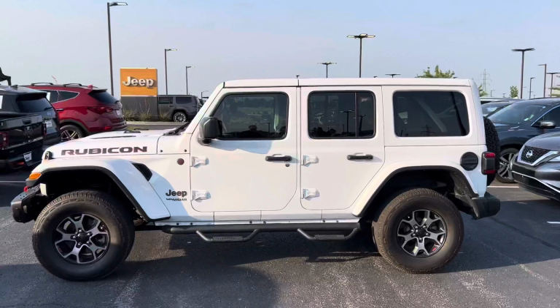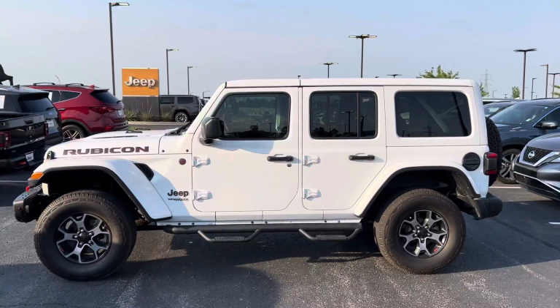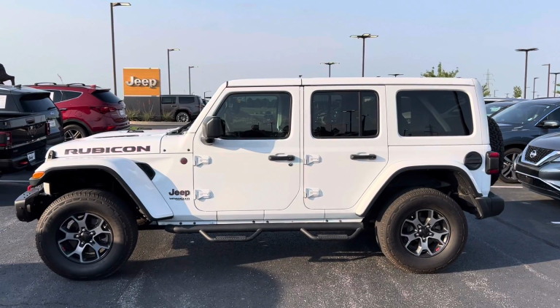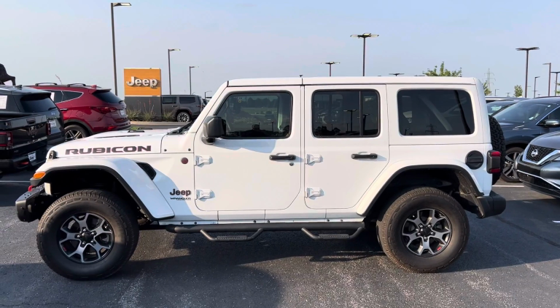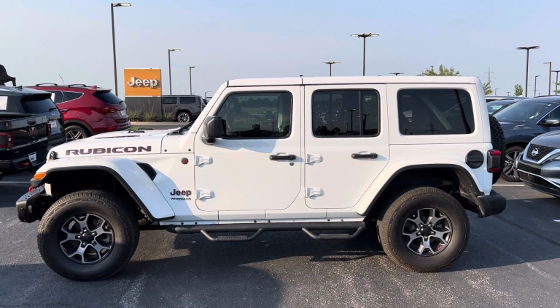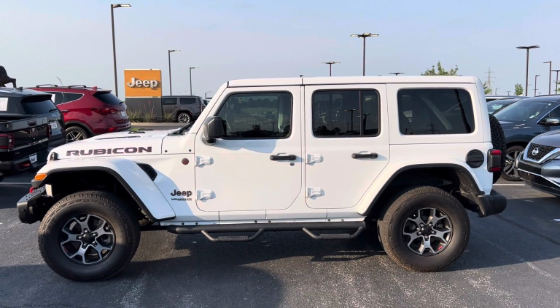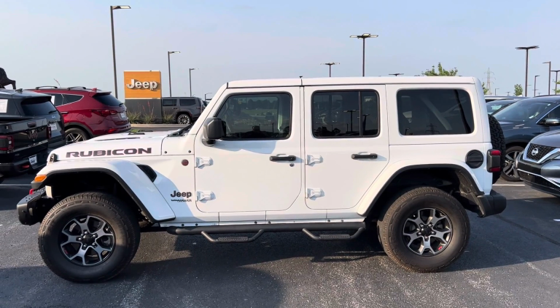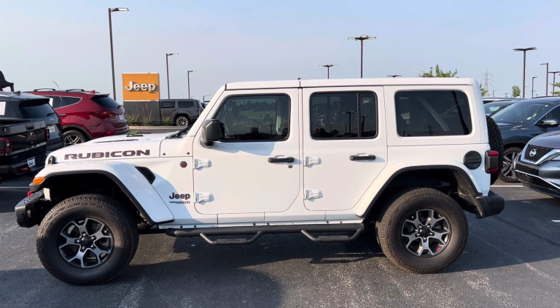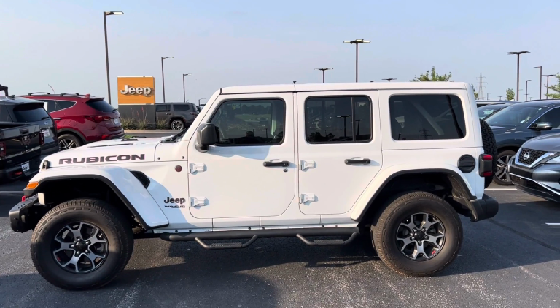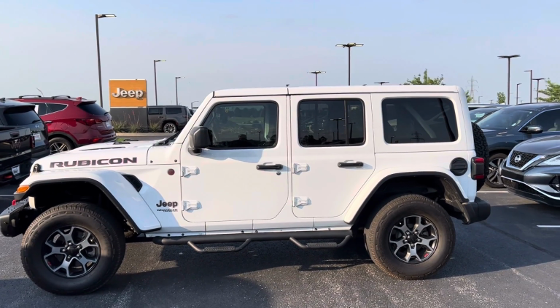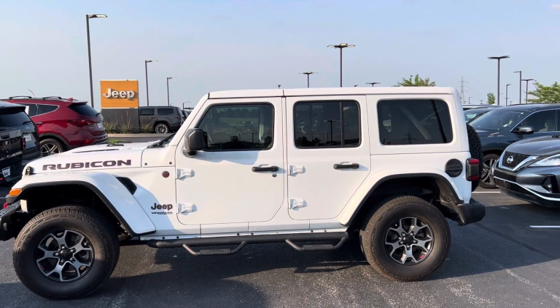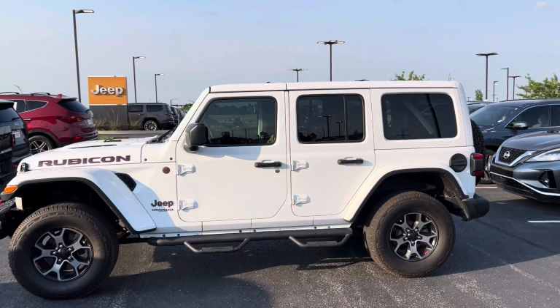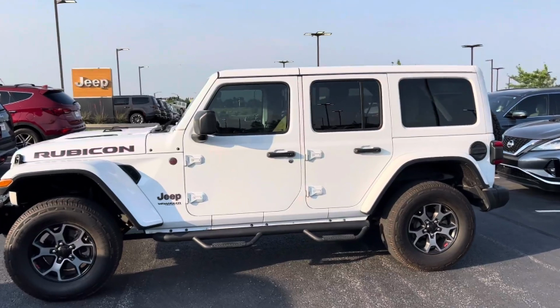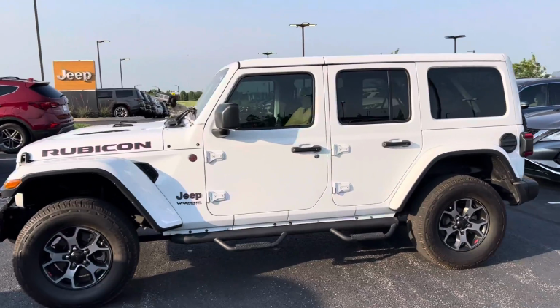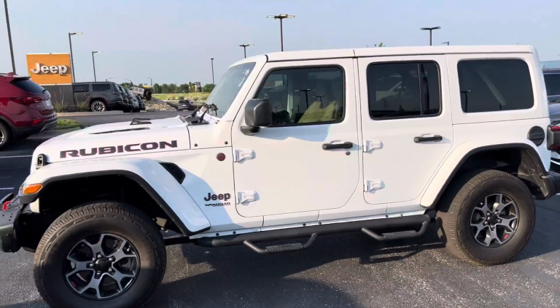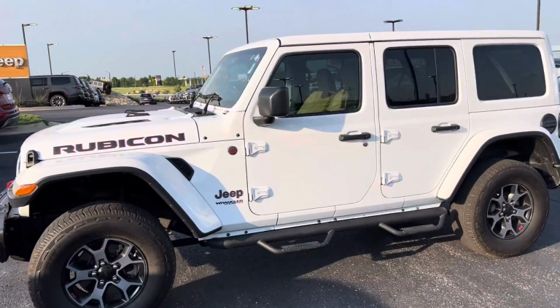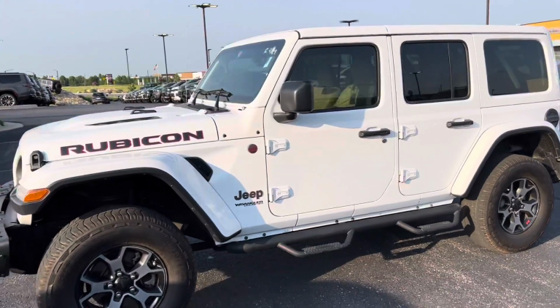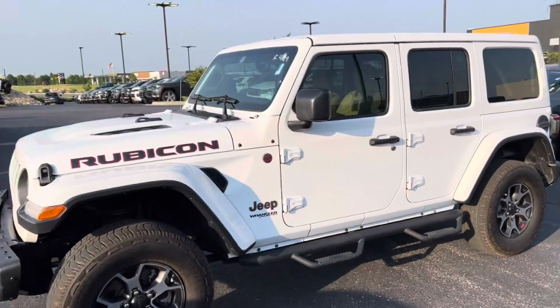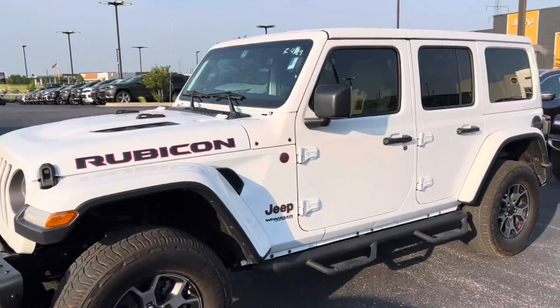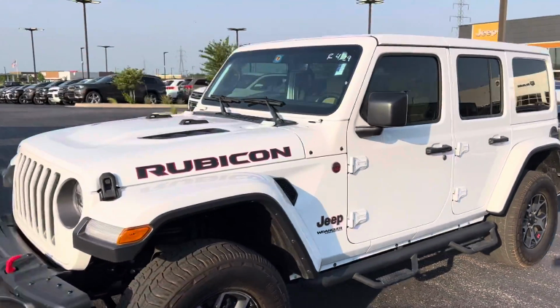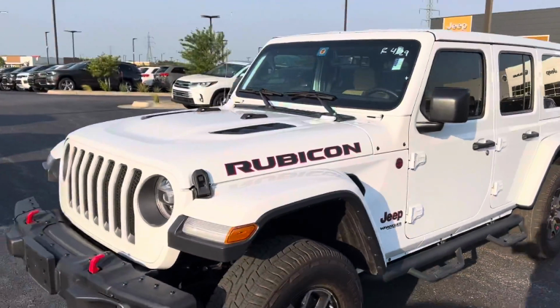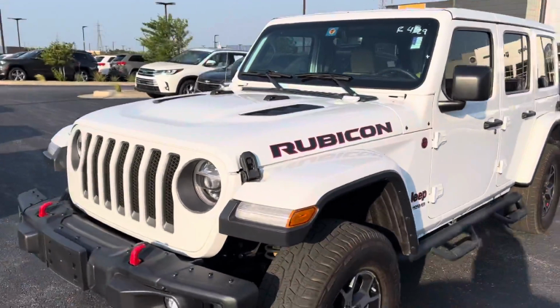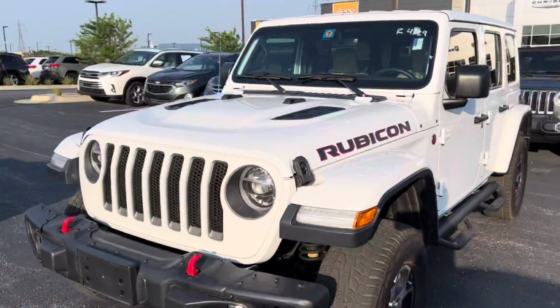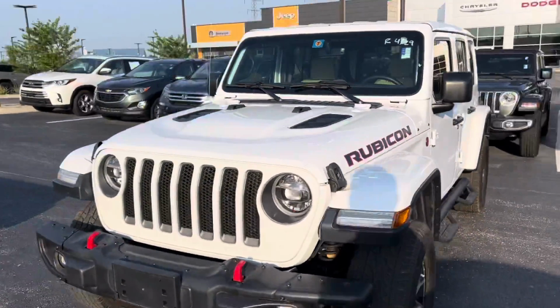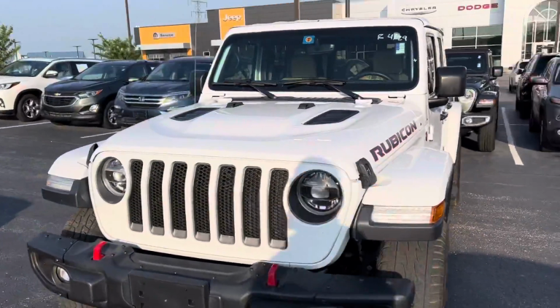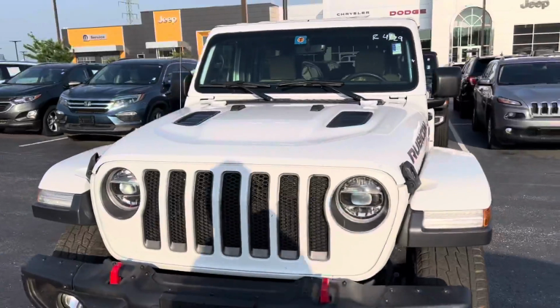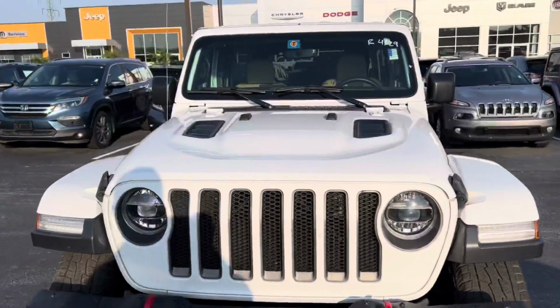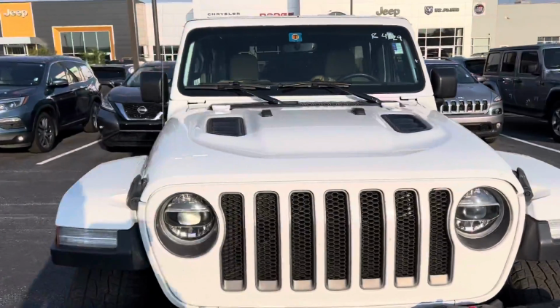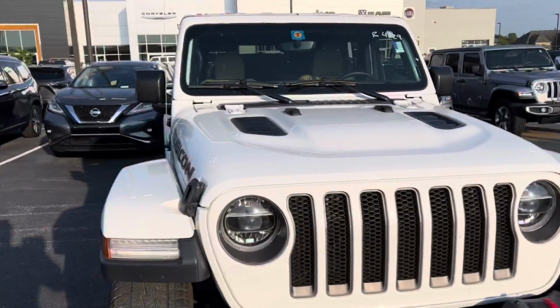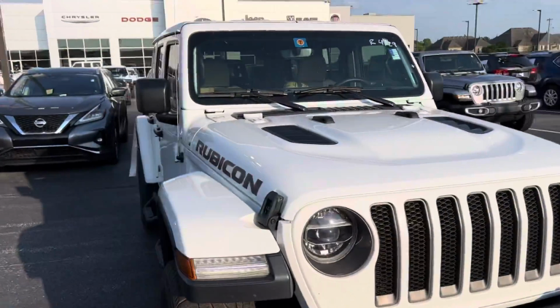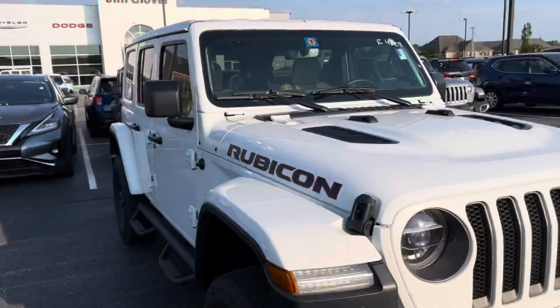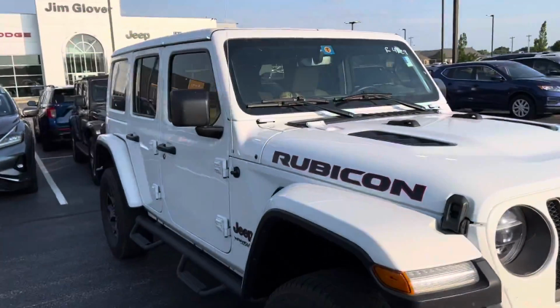Hey Chrissy, this is Jacob Smith here at Jim Glivern Dodge in Owasso. Just wanted to touch base on this Rubicon that you inquired about. I know you had a couple questions on the leather, and I just wanted to kind of go over everything with you real quick and get you a walk around of it all.